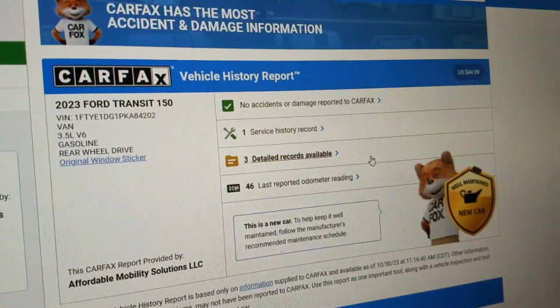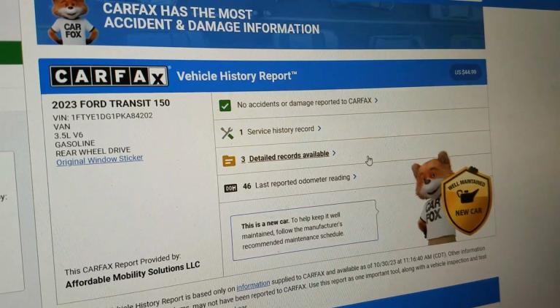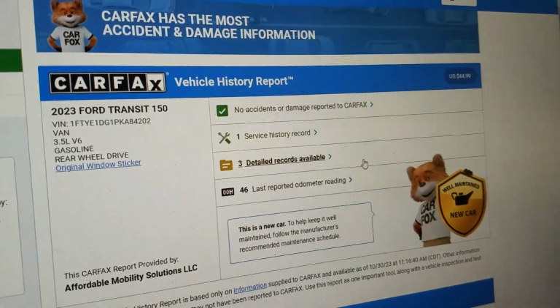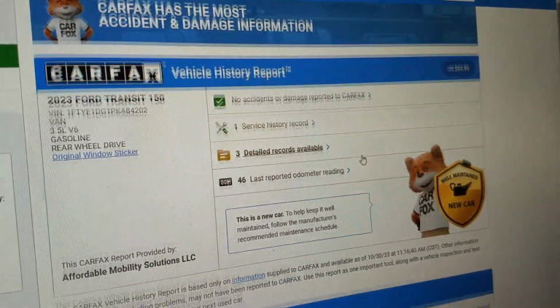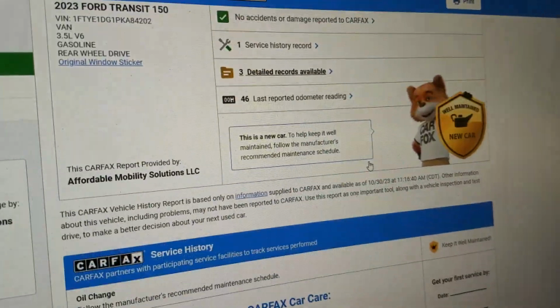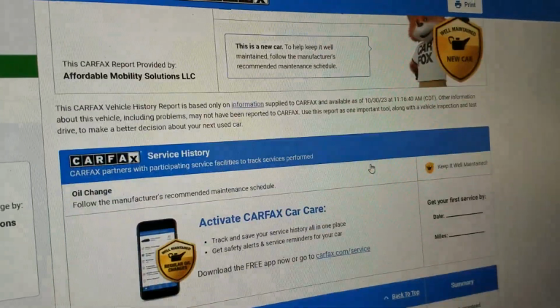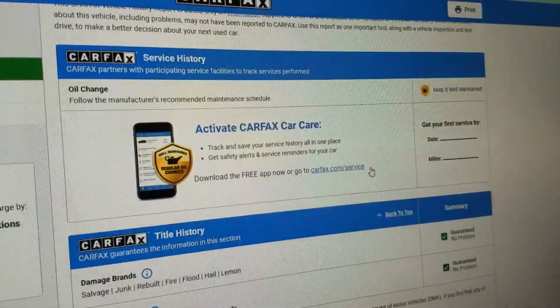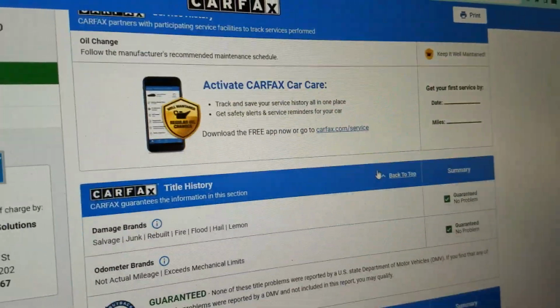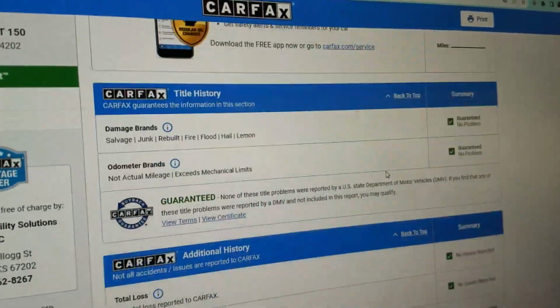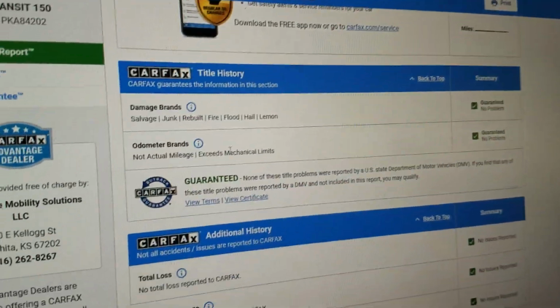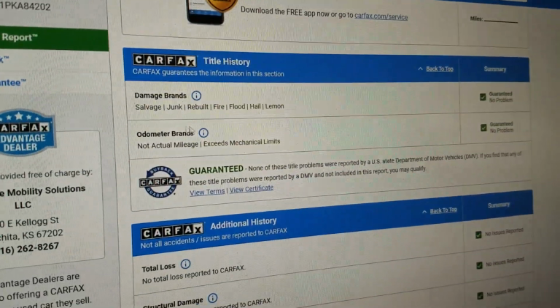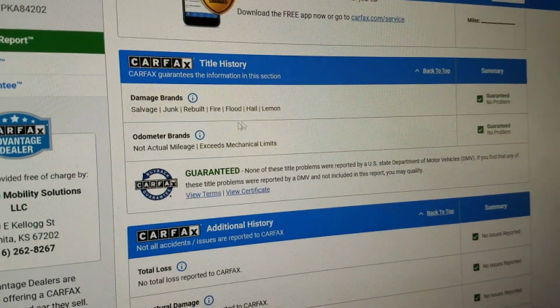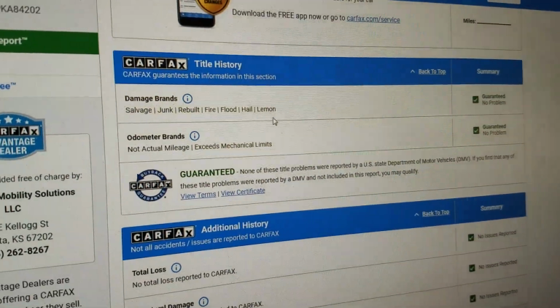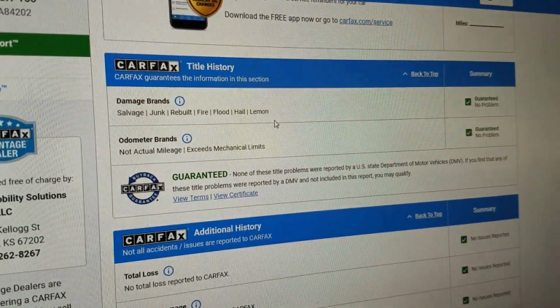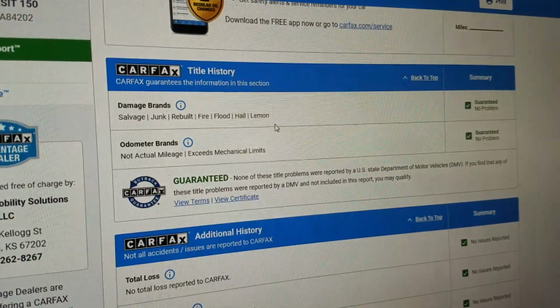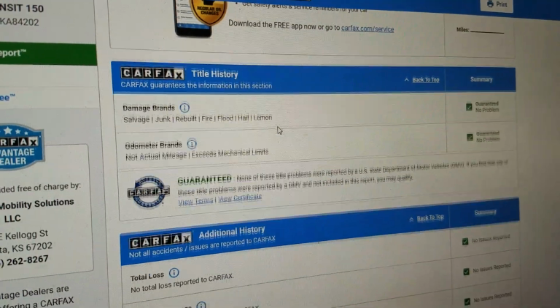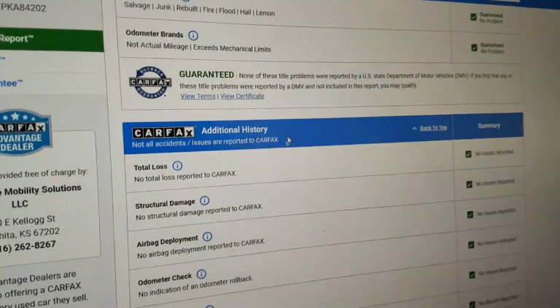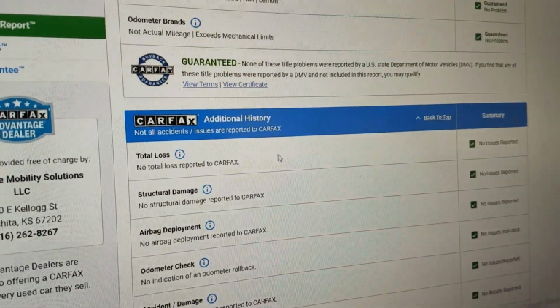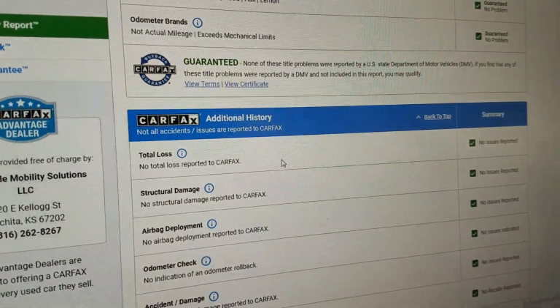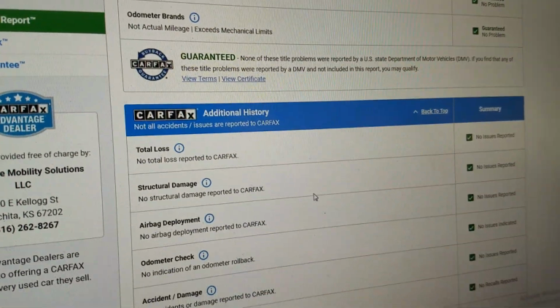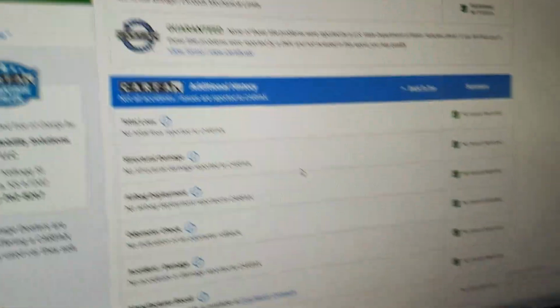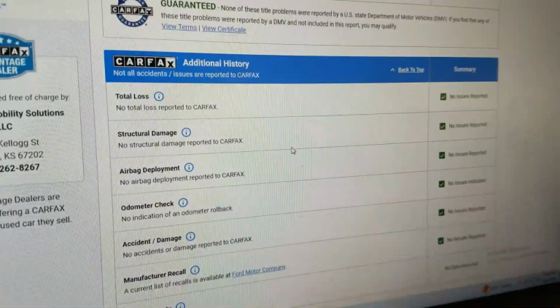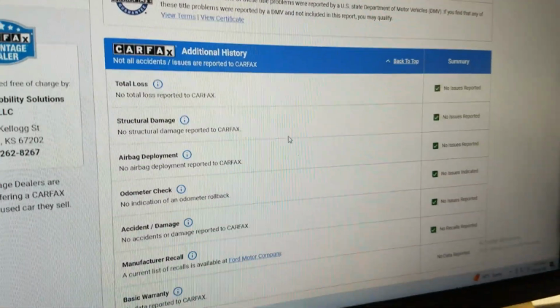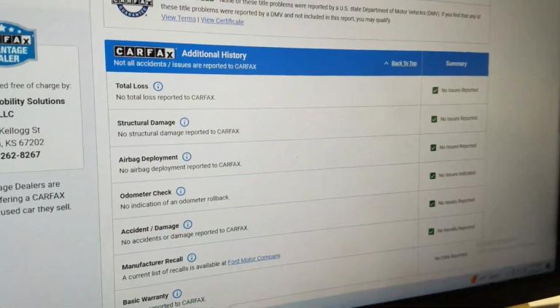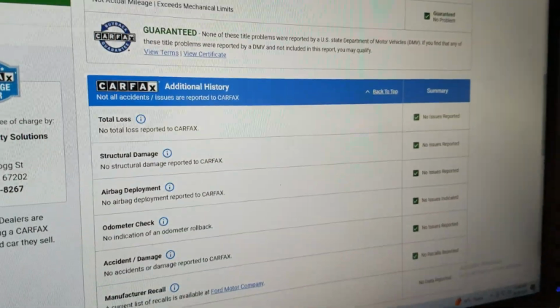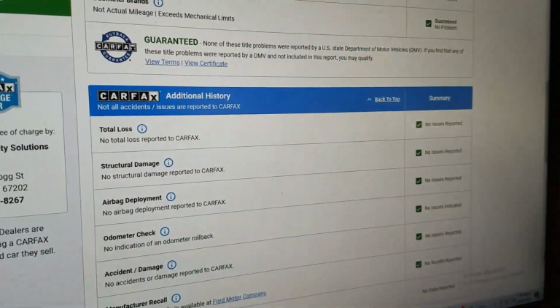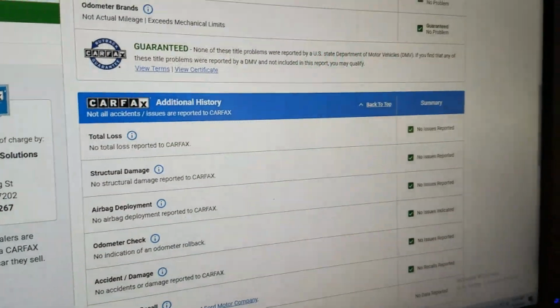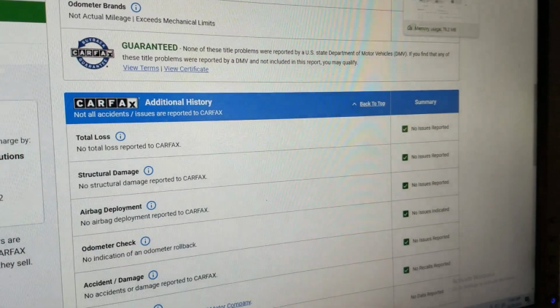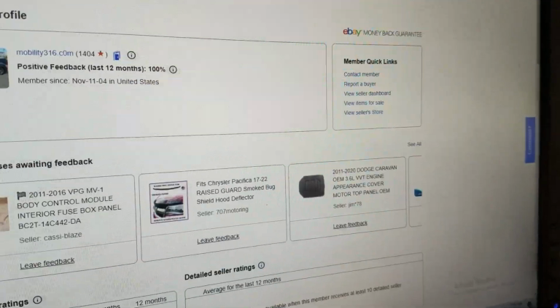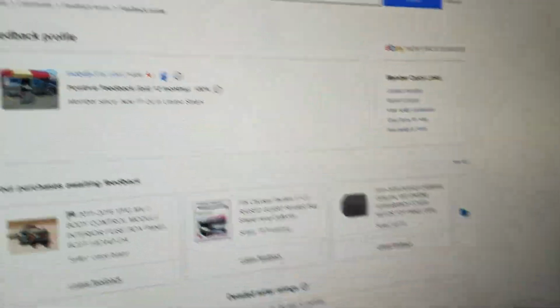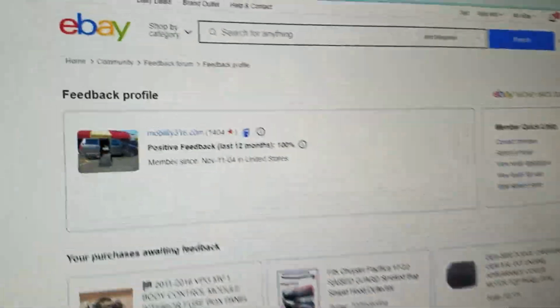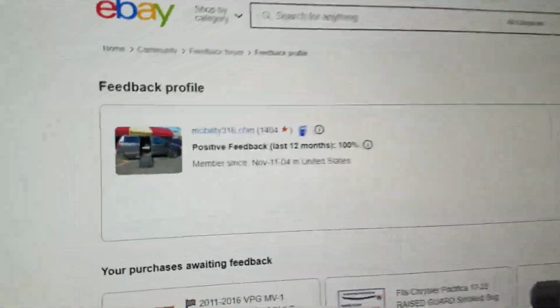Obviously, this doesn't have any owners because it's never been registered. Carfax shows no salvage, junk, rebuilt, fire, flood, hail, or lemon brands on the title. They show no total loss — obviously, a perfect Carfax. But we don't leave any stones unturned. We do everything.